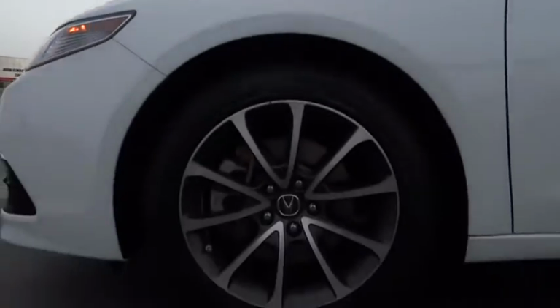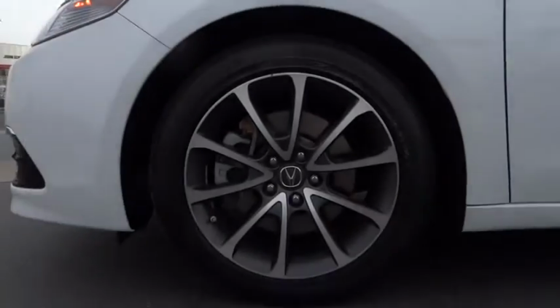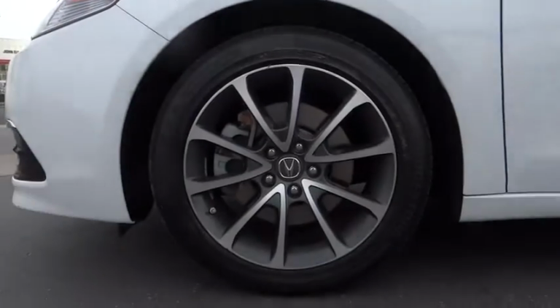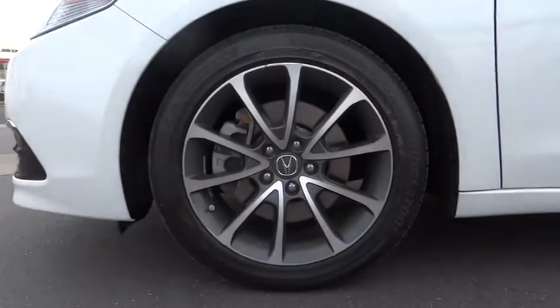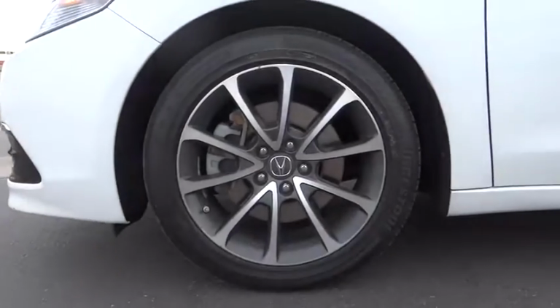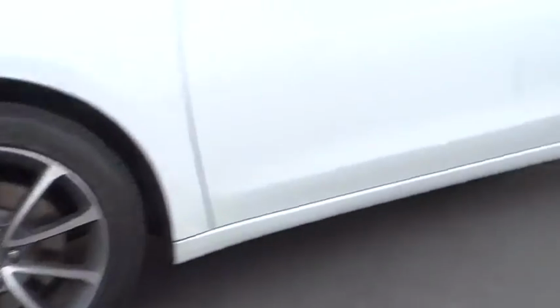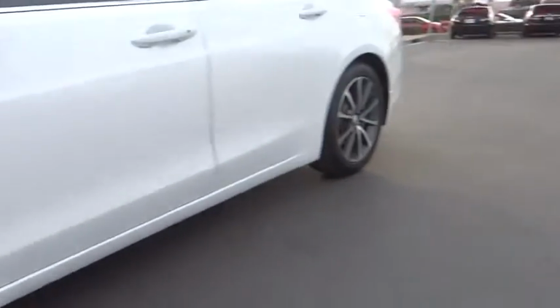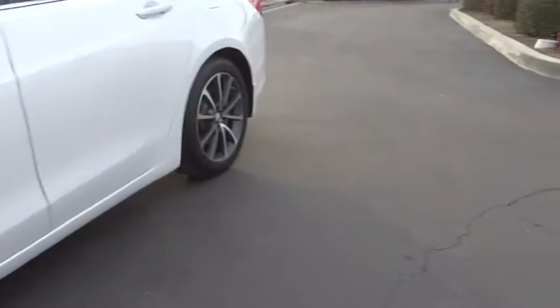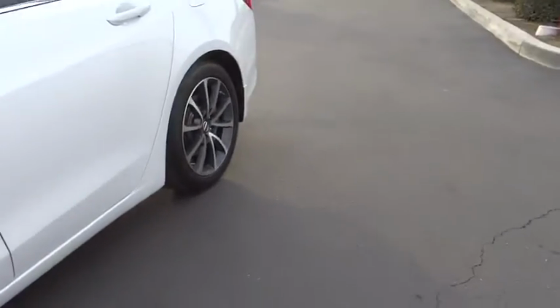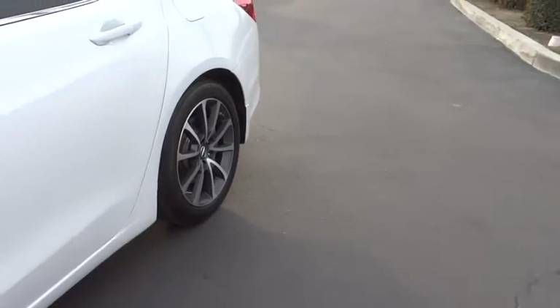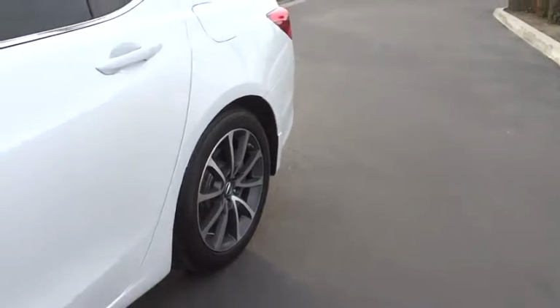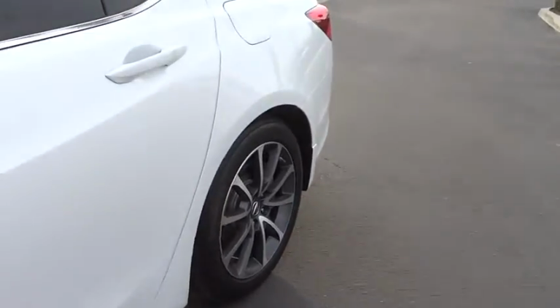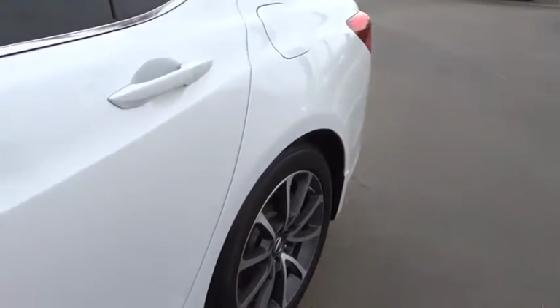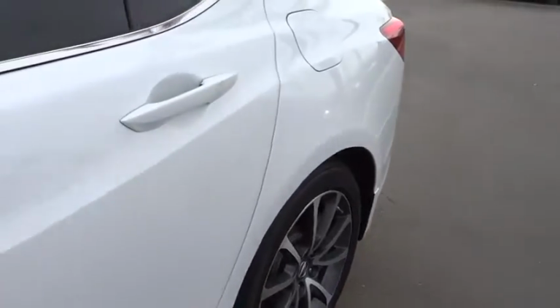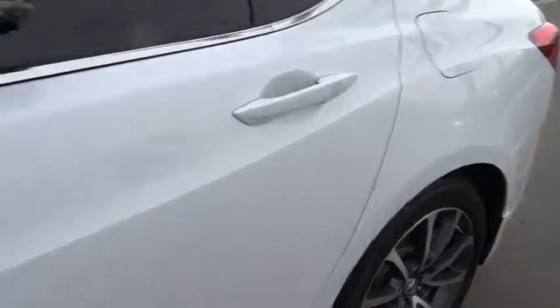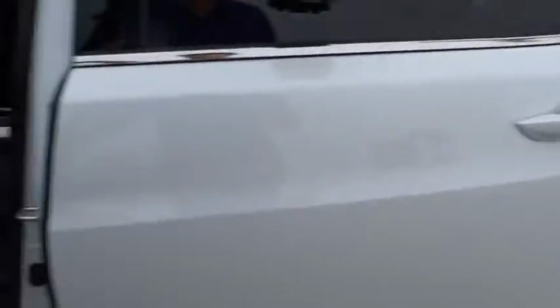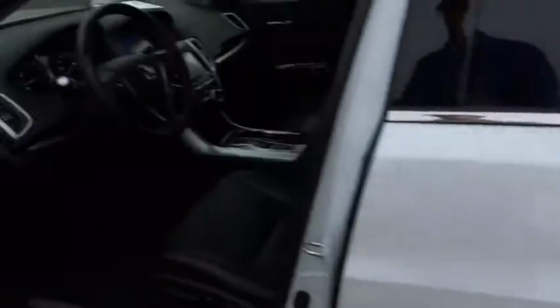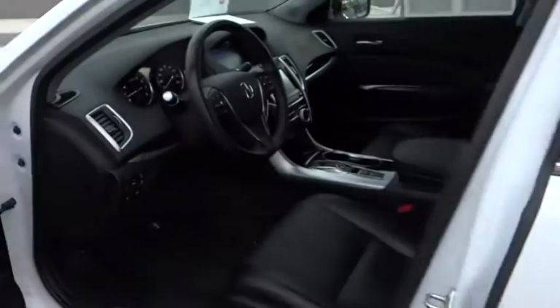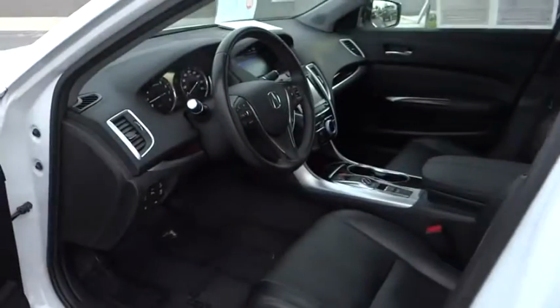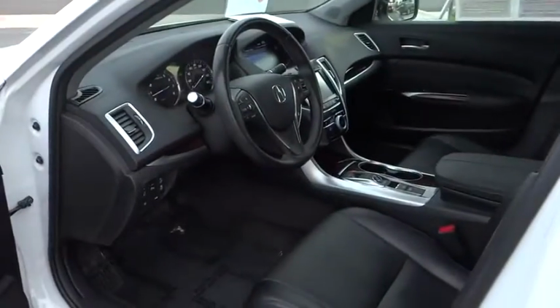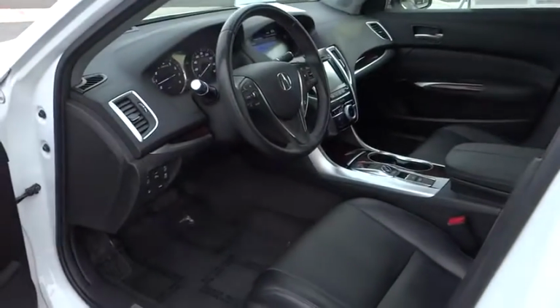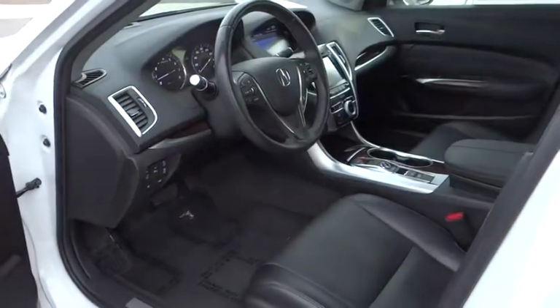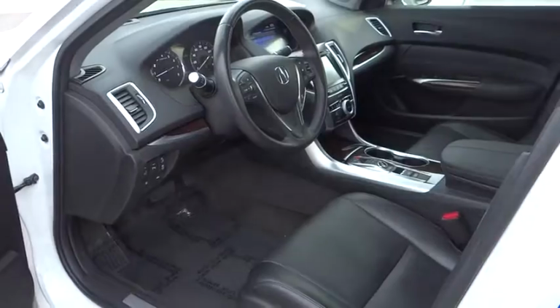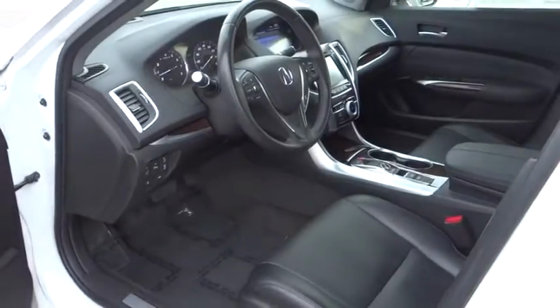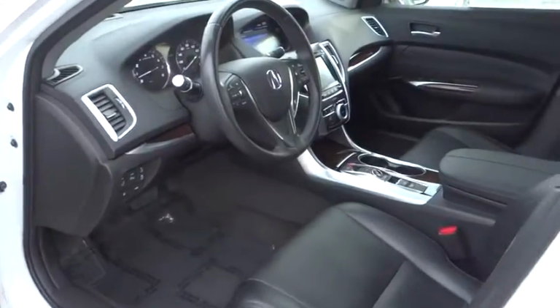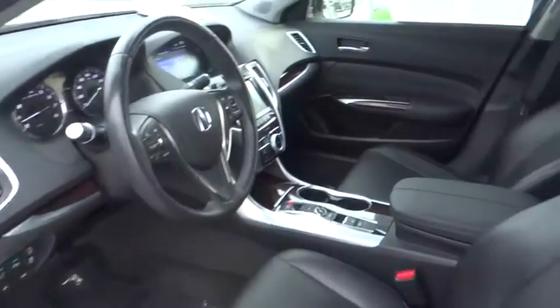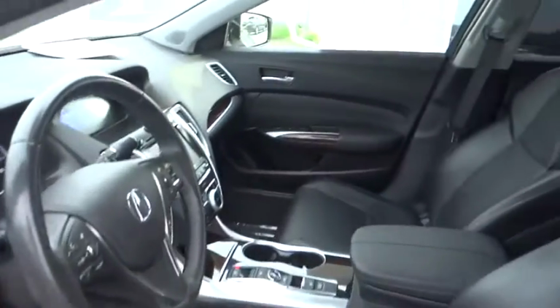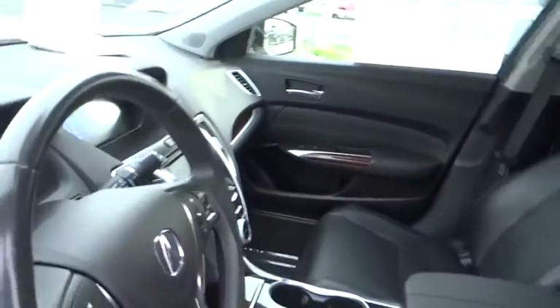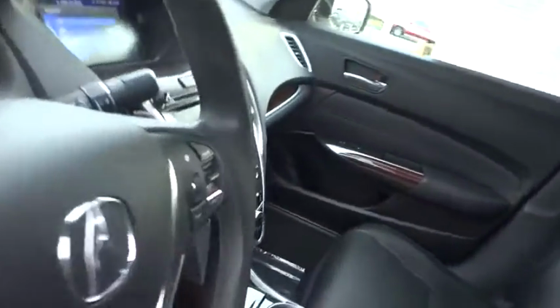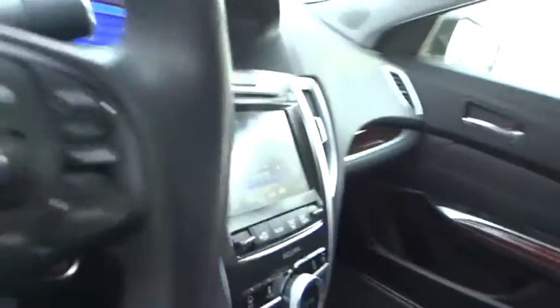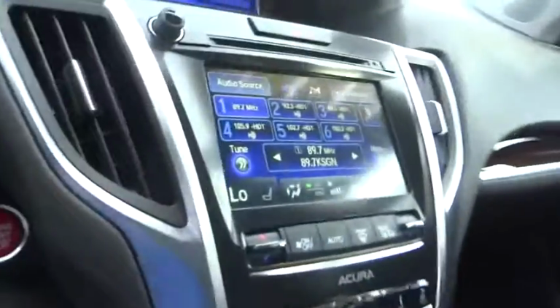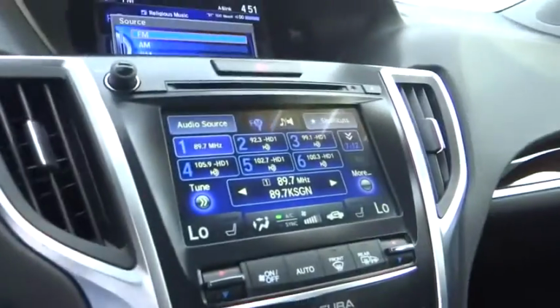Power steering, four-wheel disc brakes, premium sound, center armrest, fog lights, electronic stability control, power windows, CD player, rear window defroster, compass, security system.